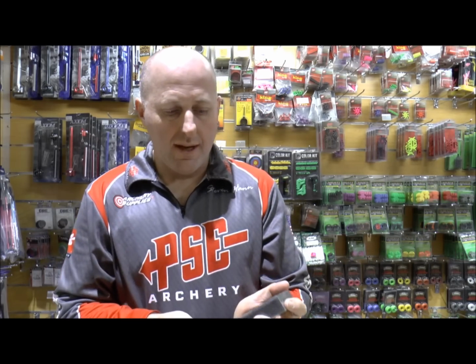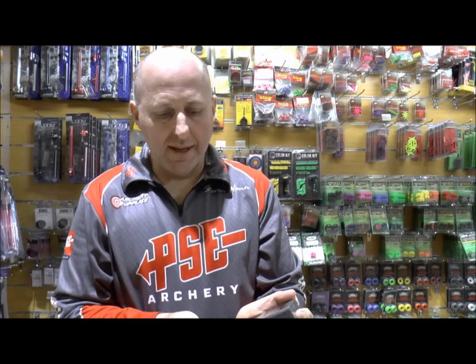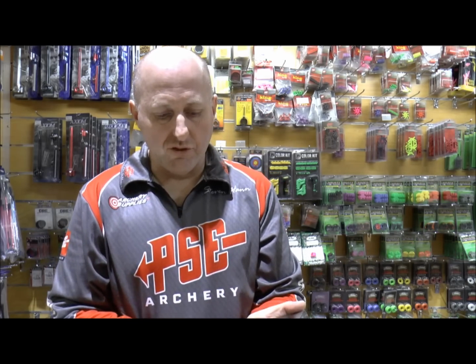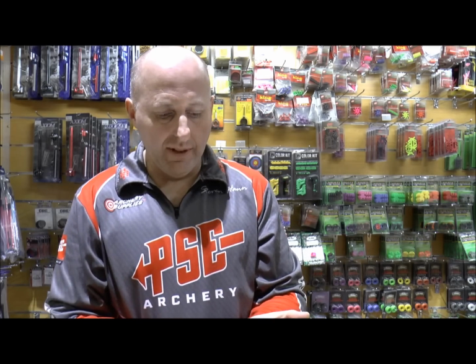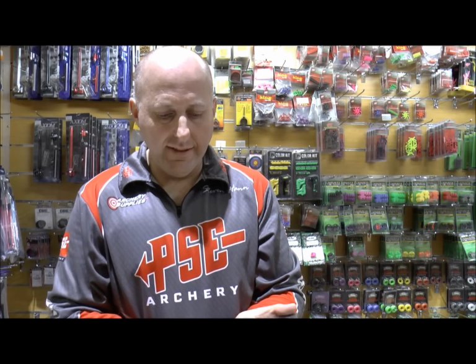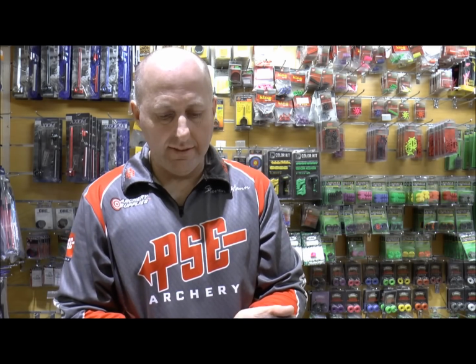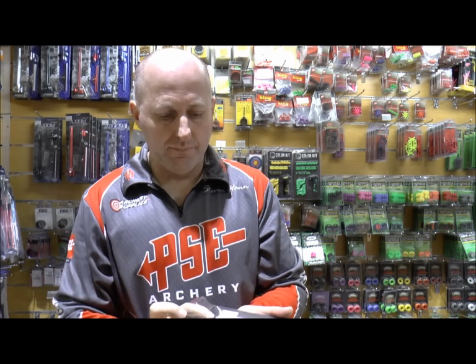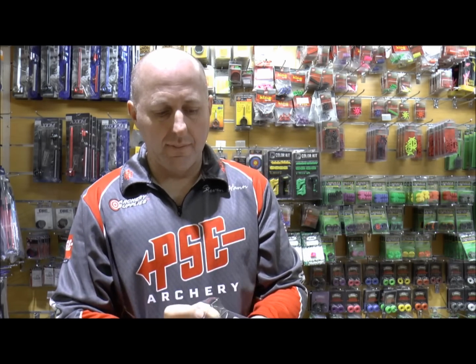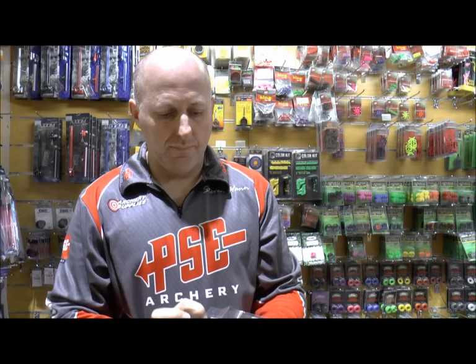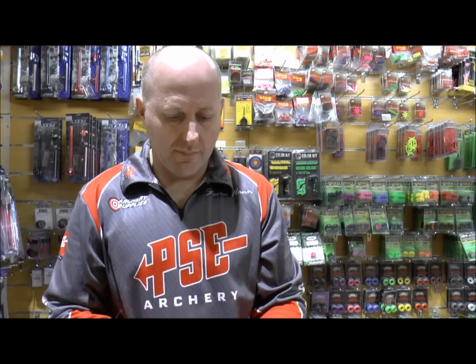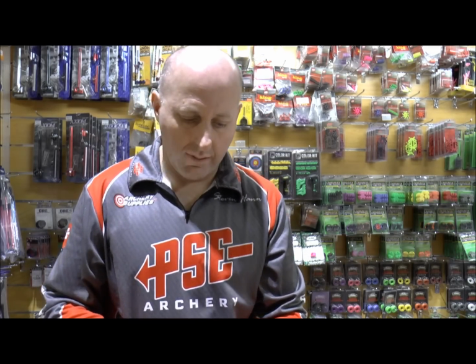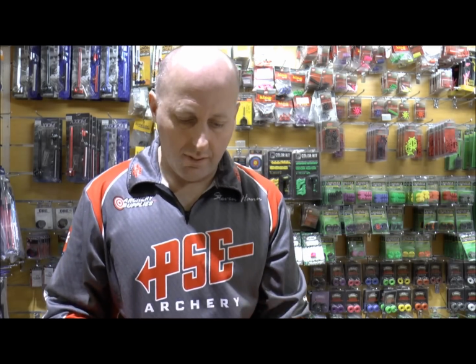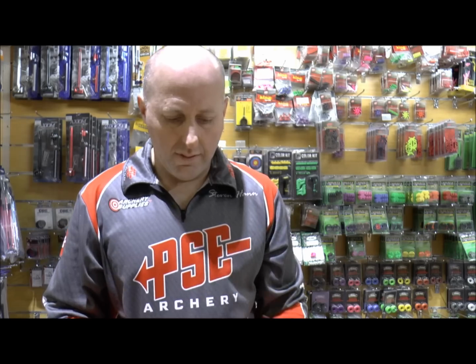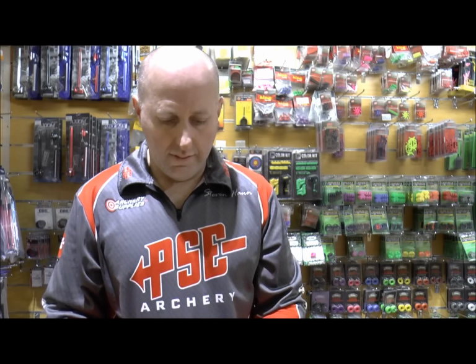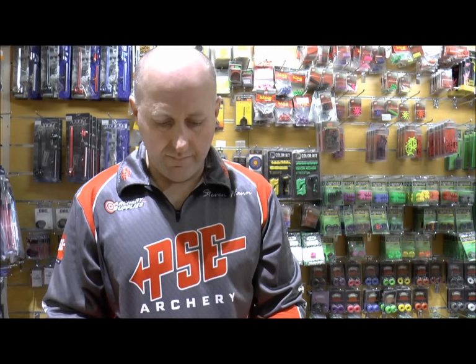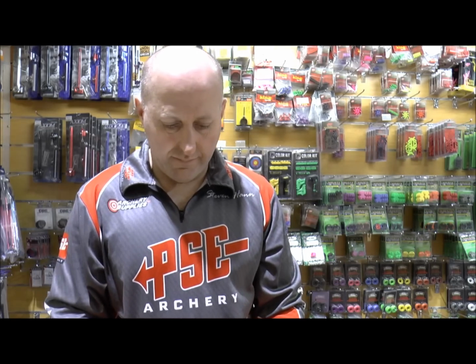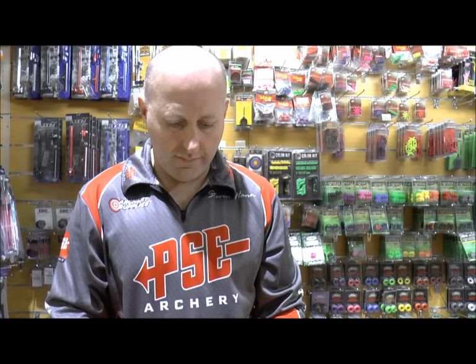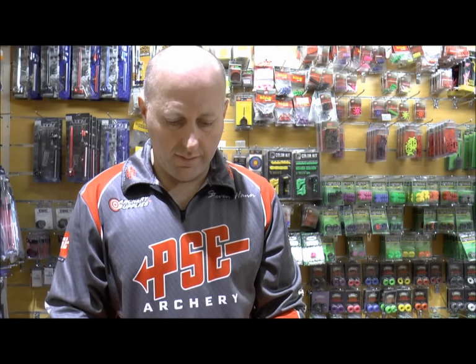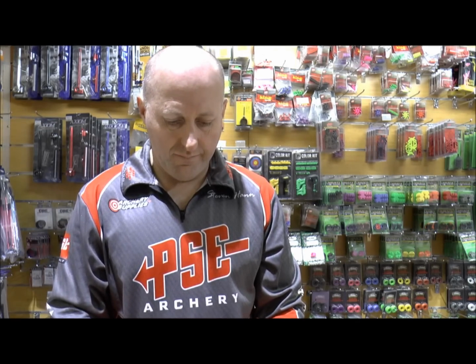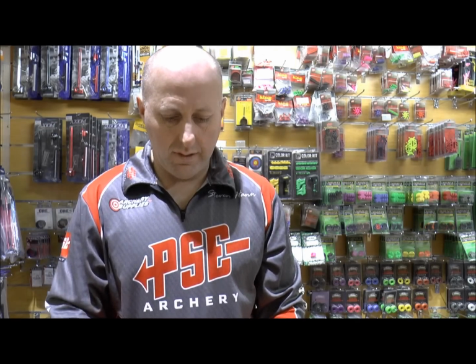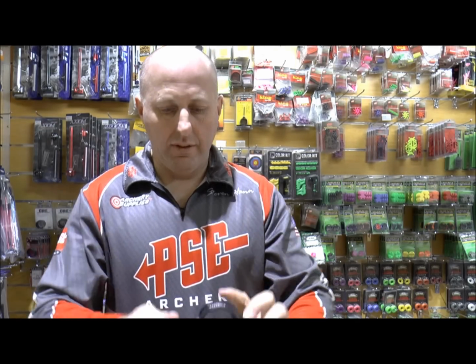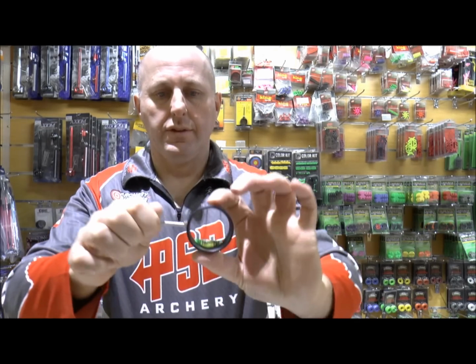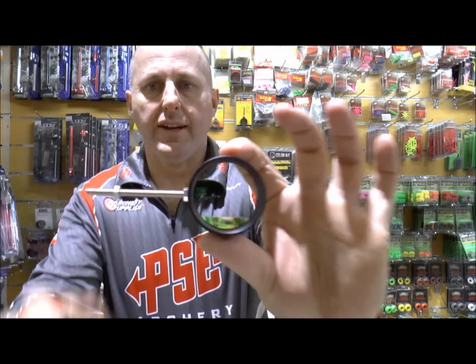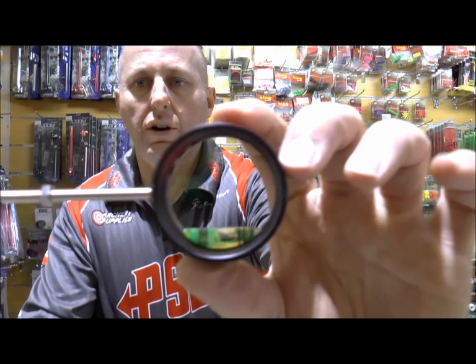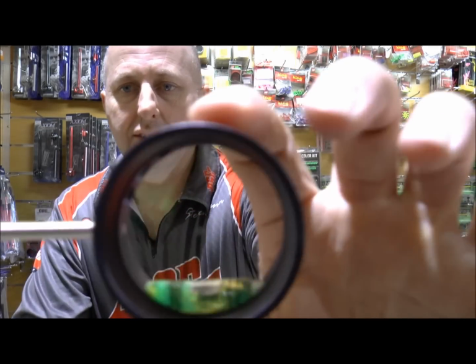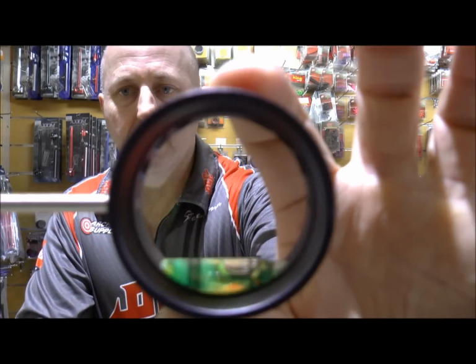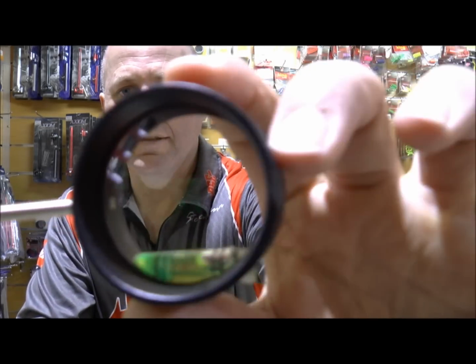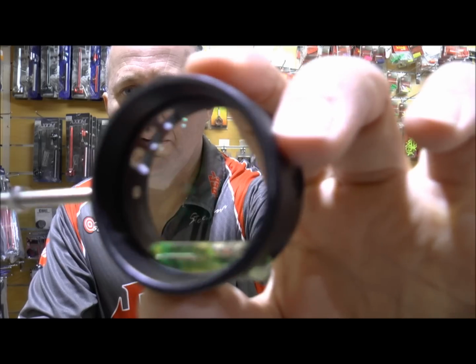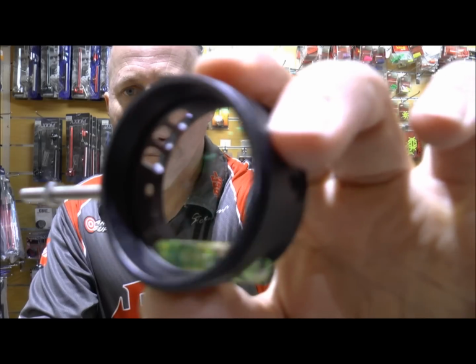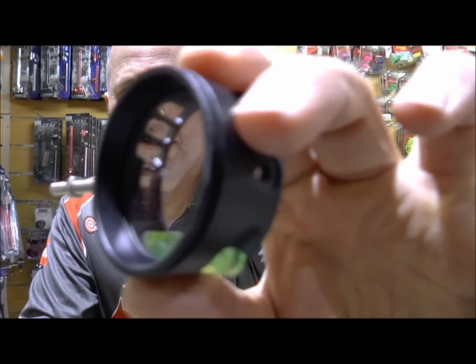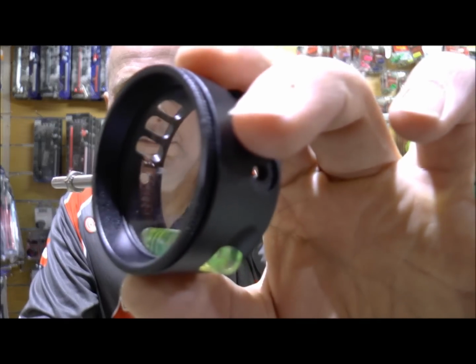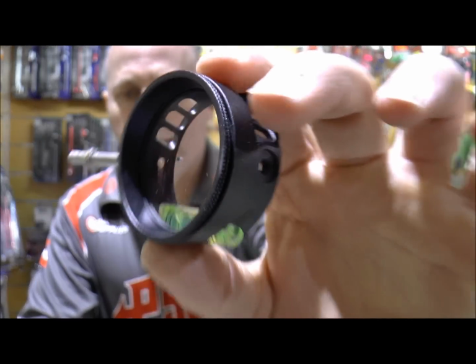It comes with a drilled lens, so it has a hole in the center of the lens. I'm hoping you can see the hole there.